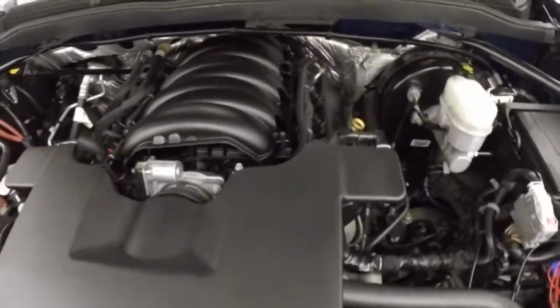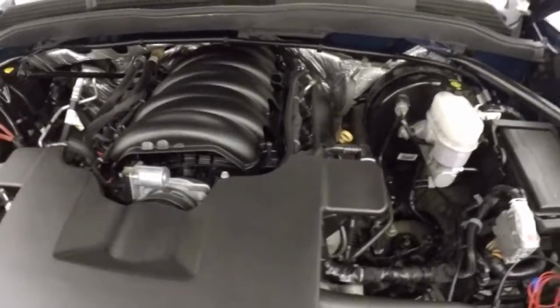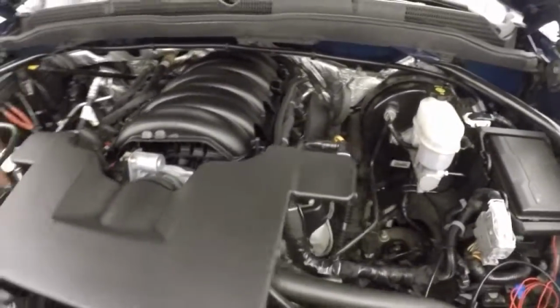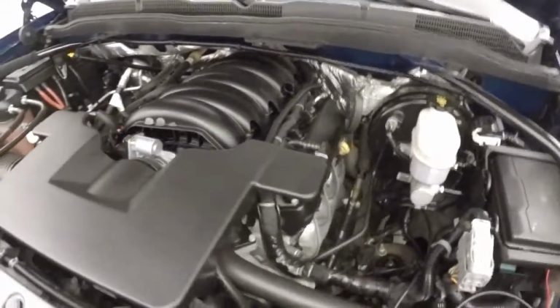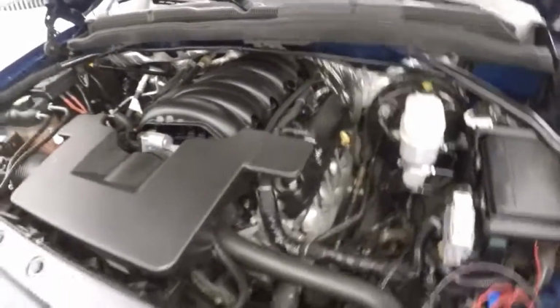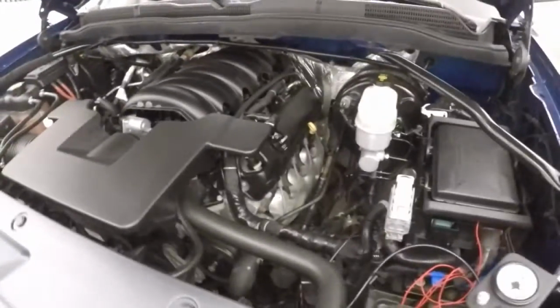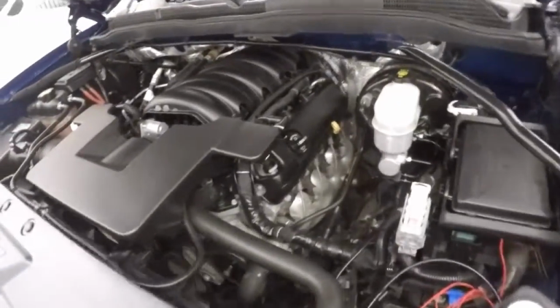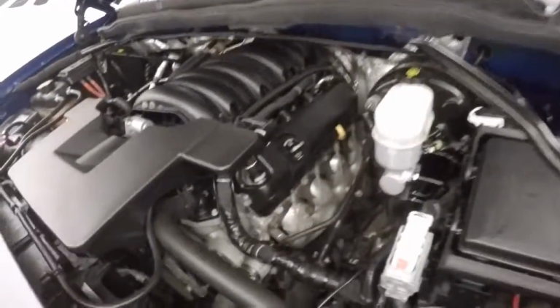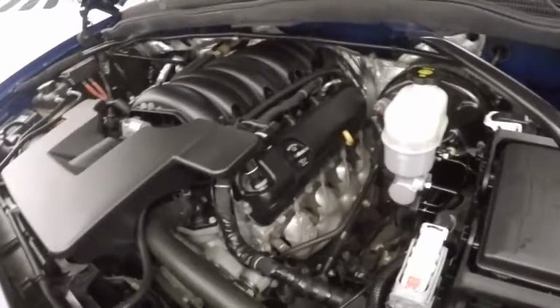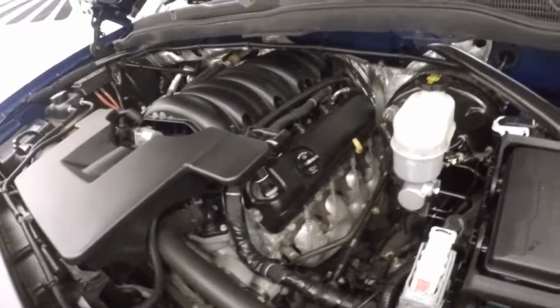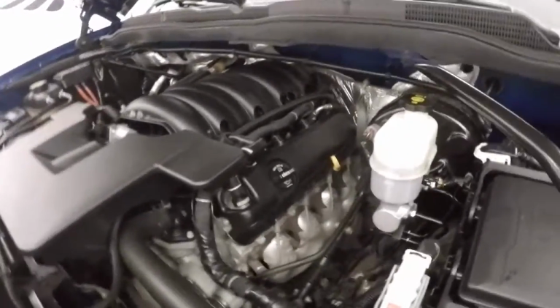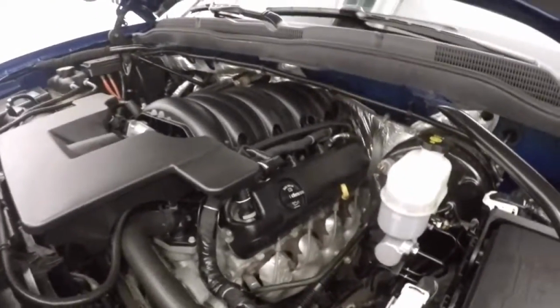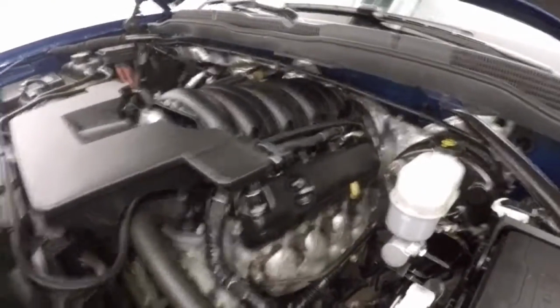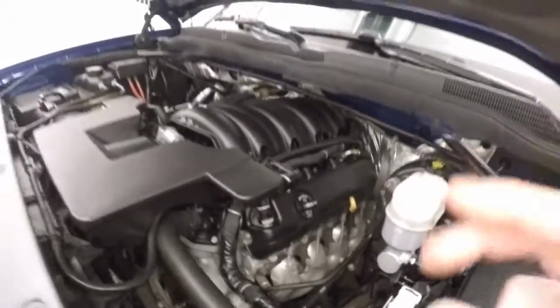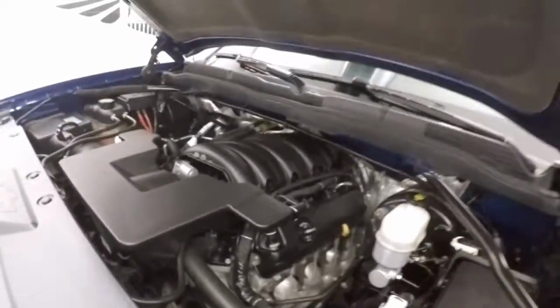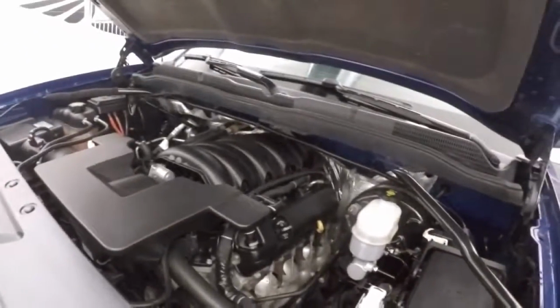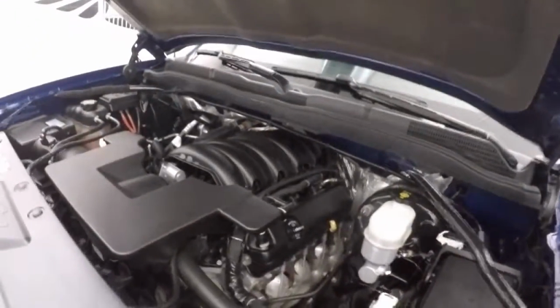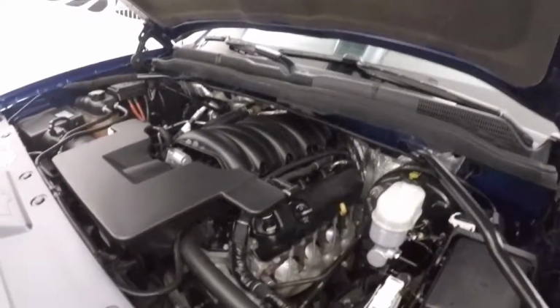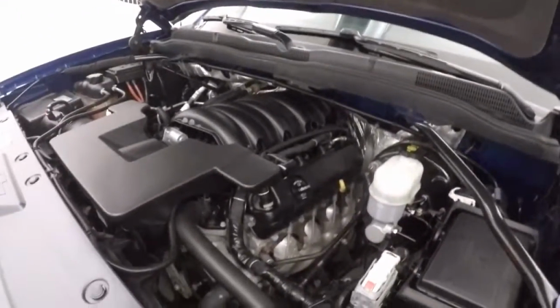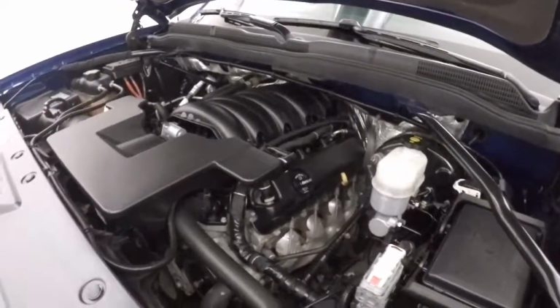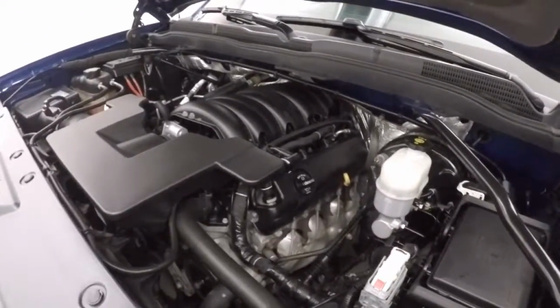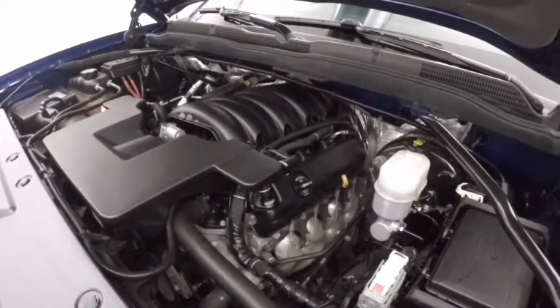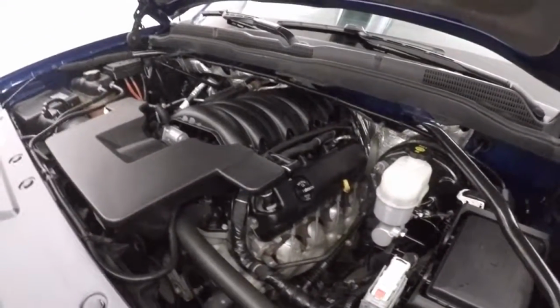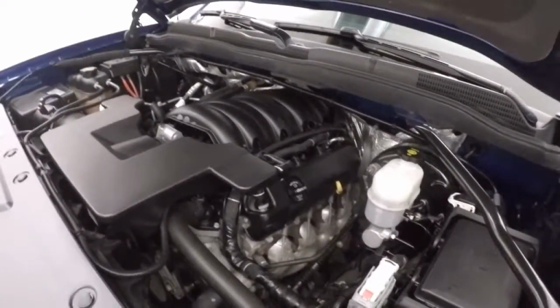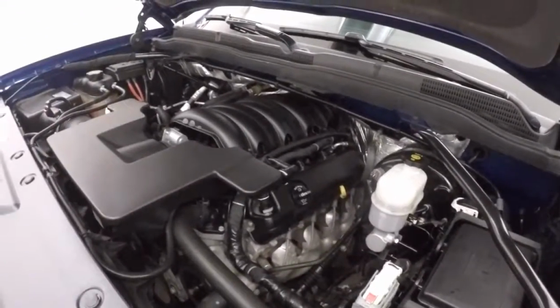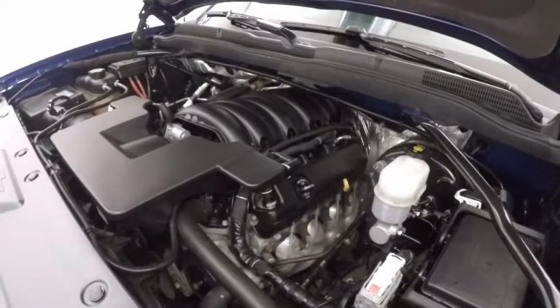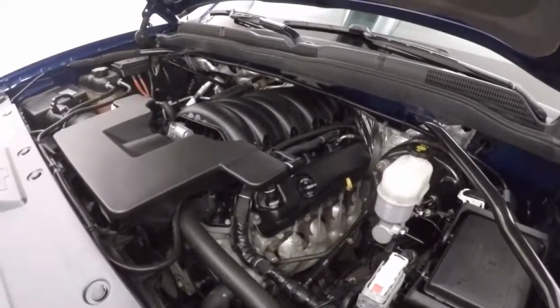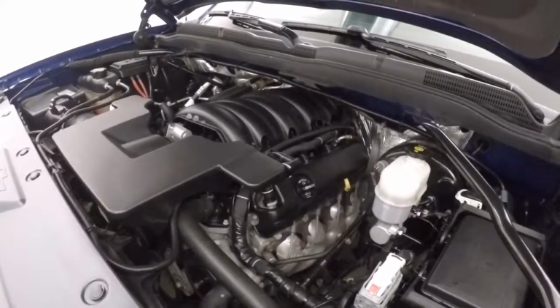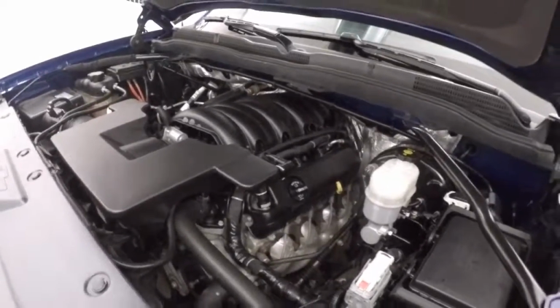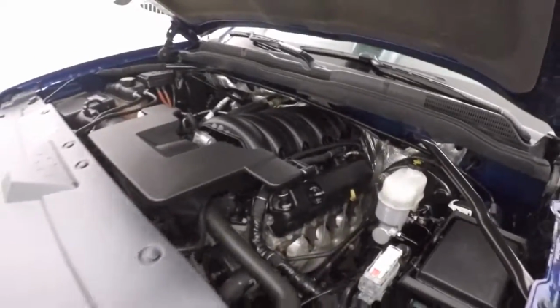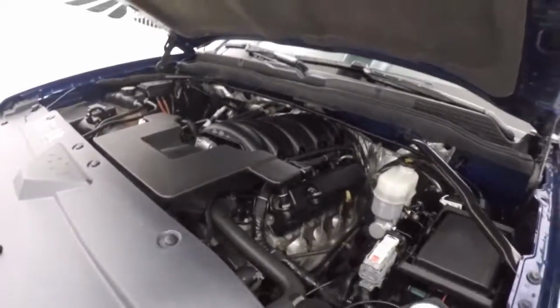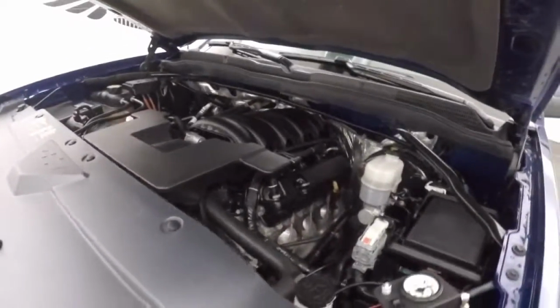There's your 5.3 liter V8. Plenty of power to haul whatever you need, and great on gas.